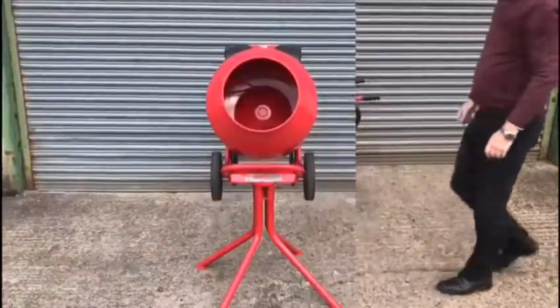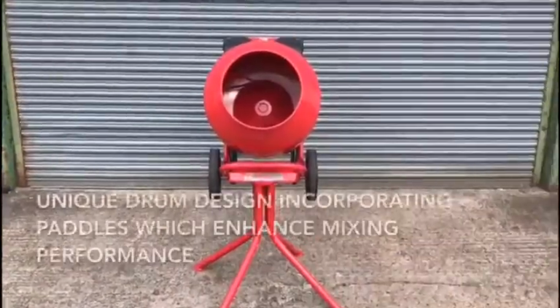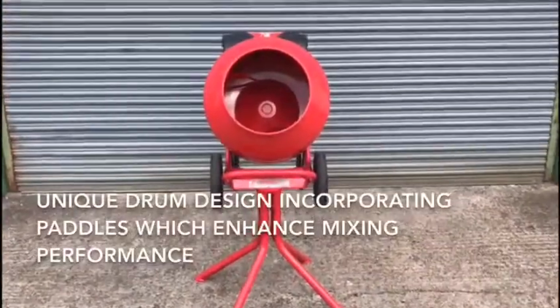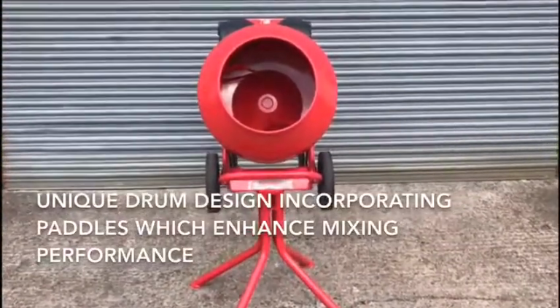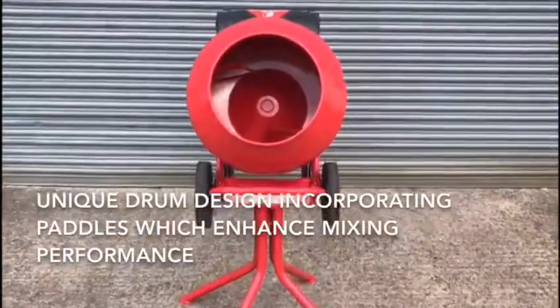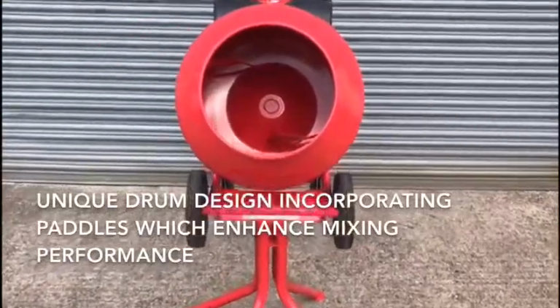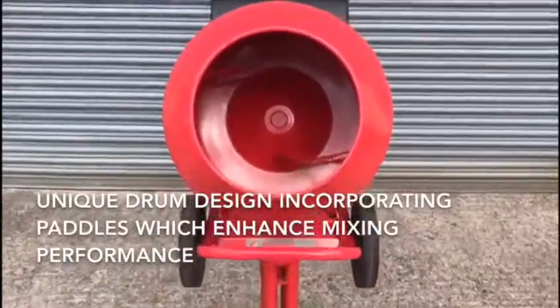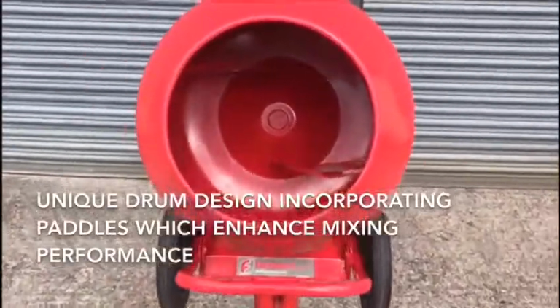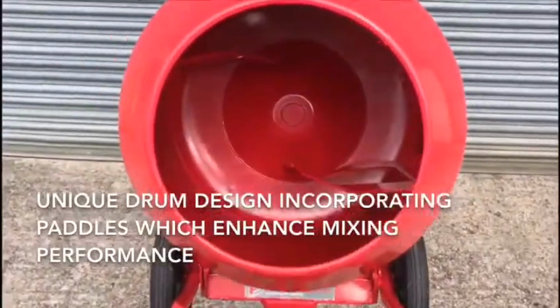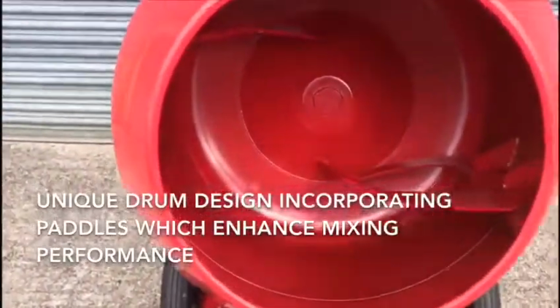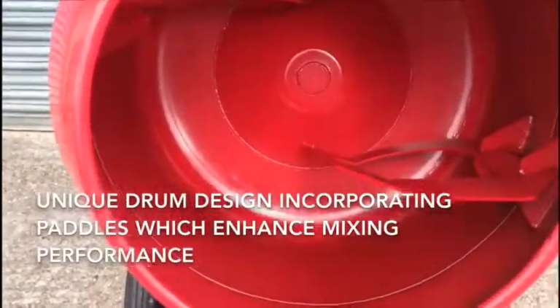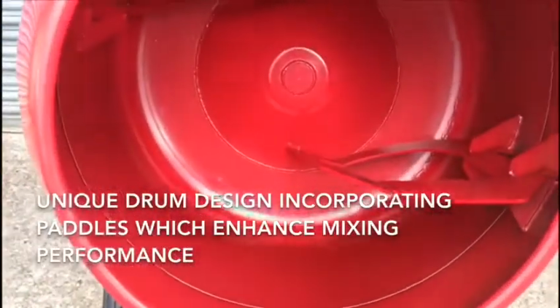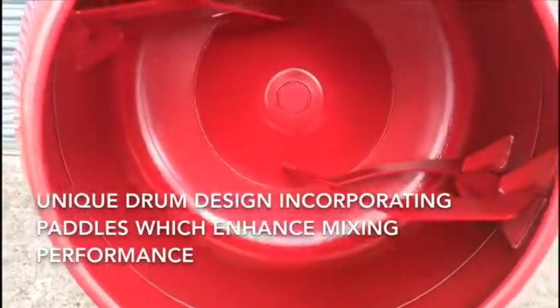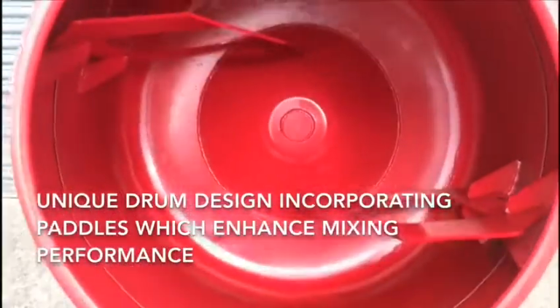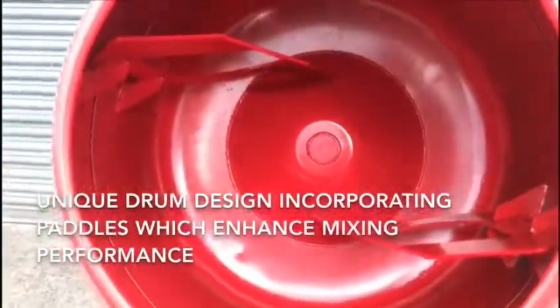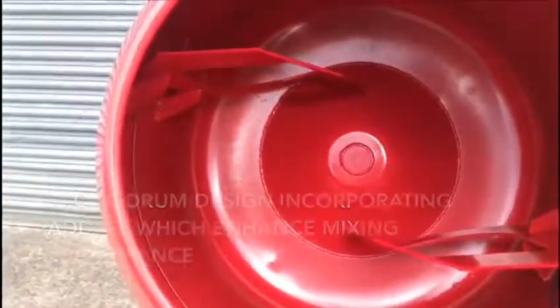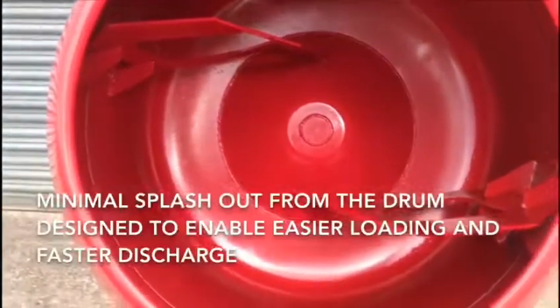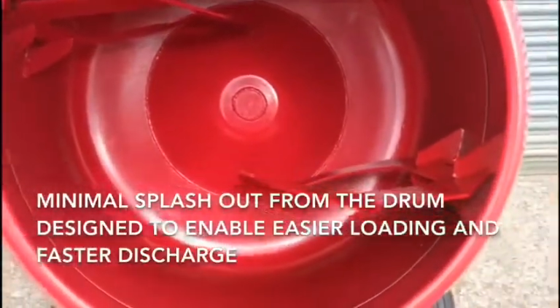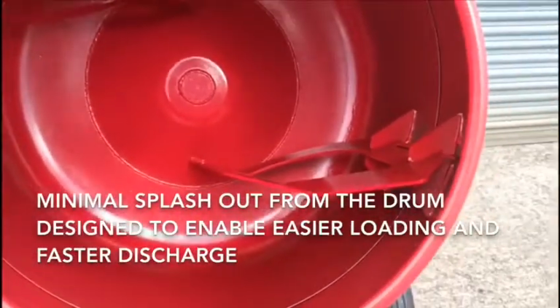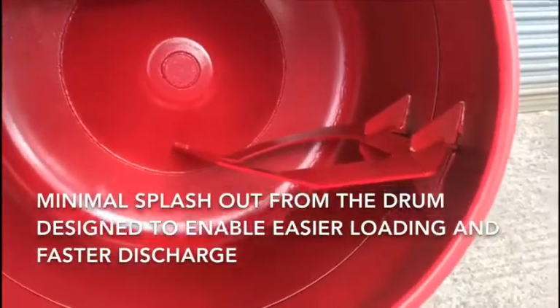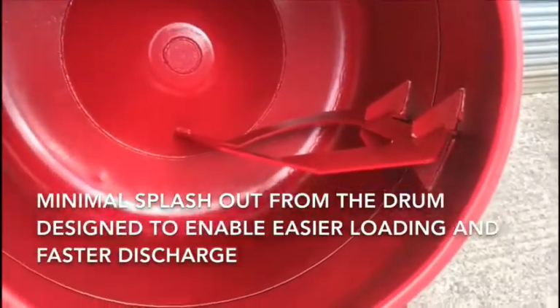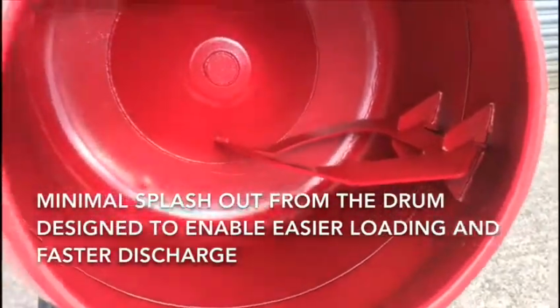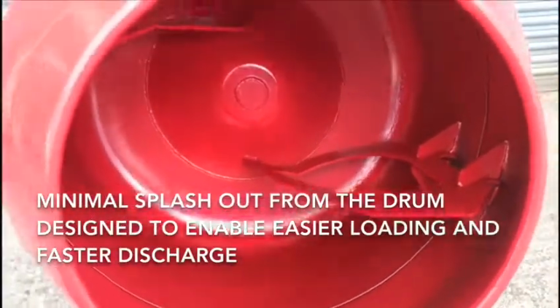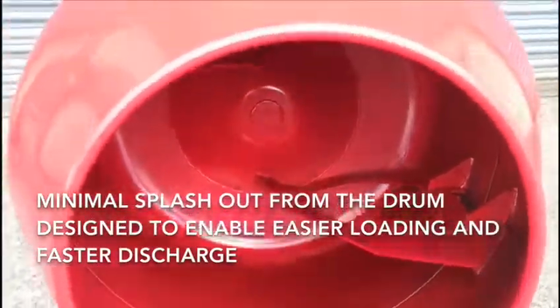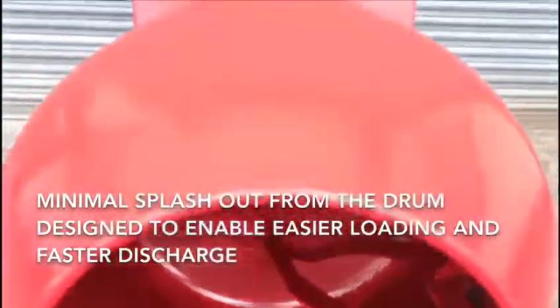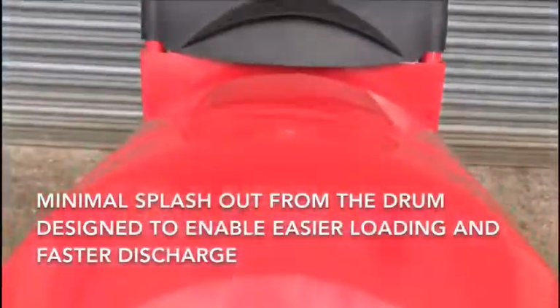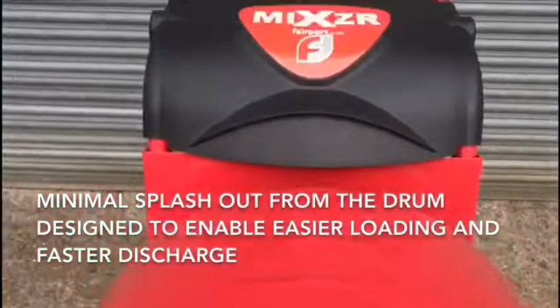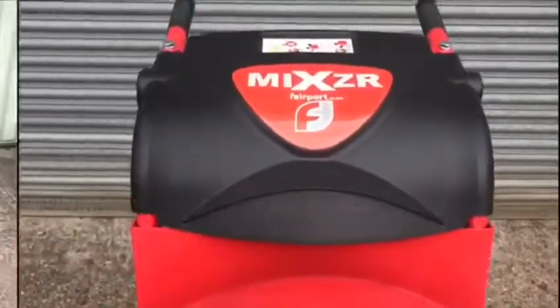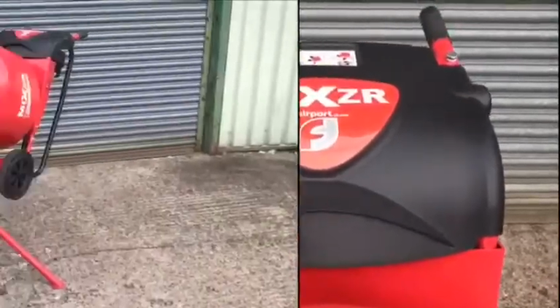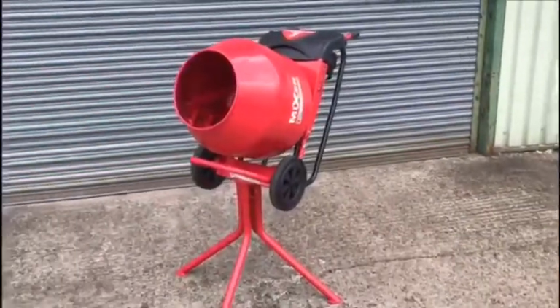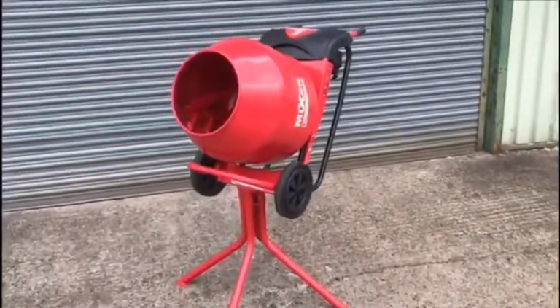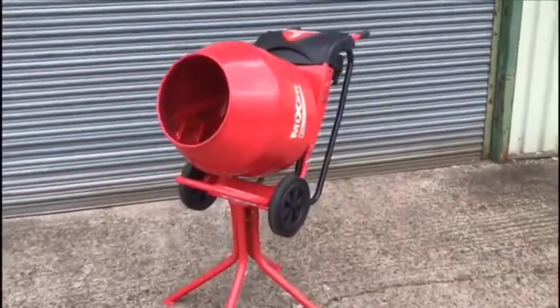It has a unique drum design incorporating paddles which enhance mixing performance. There is minimal splash out from the drum, which has been designed to enable easier loading and faster discharge.